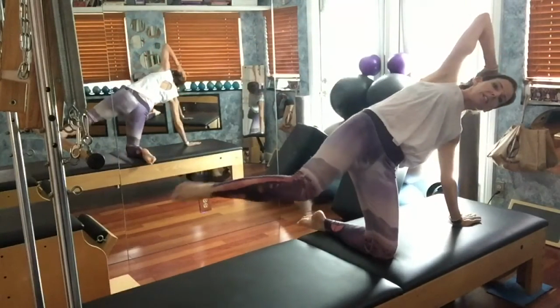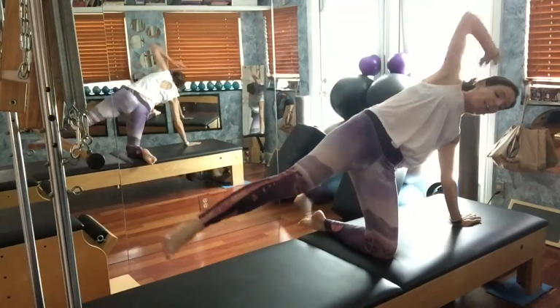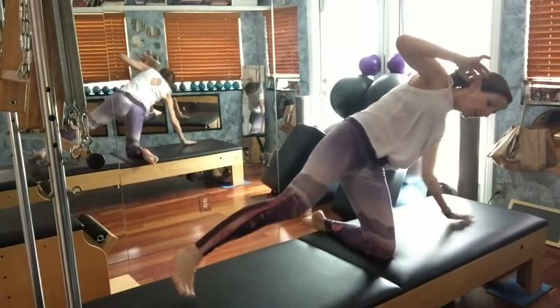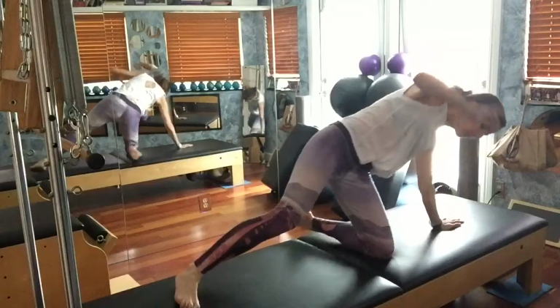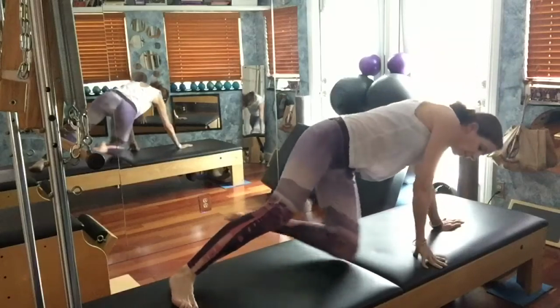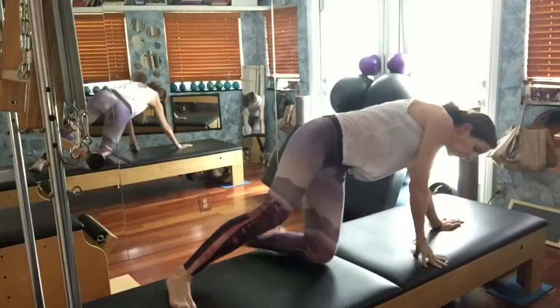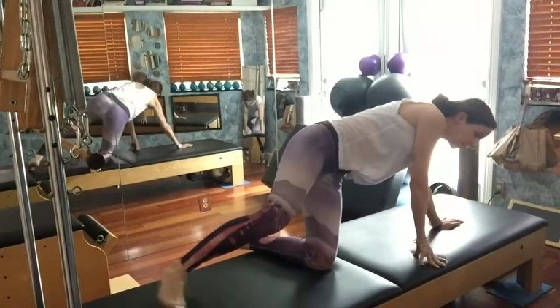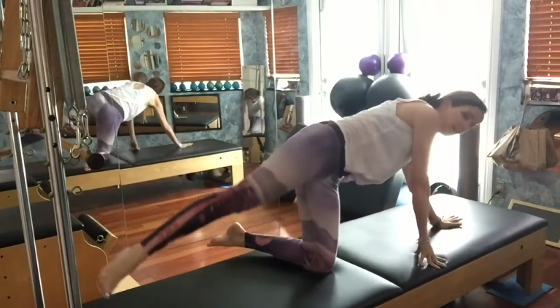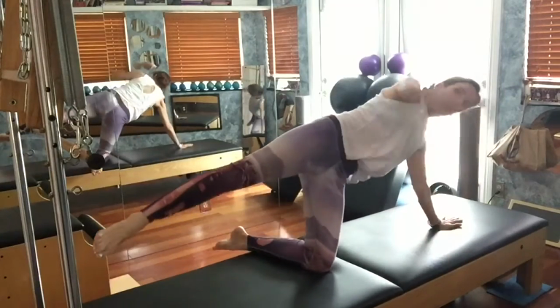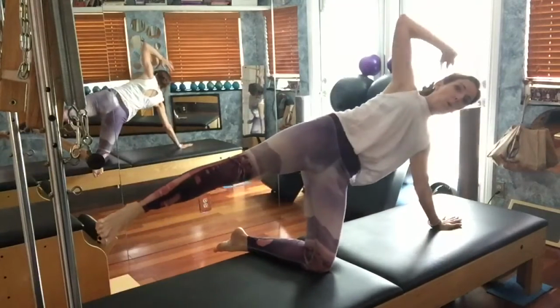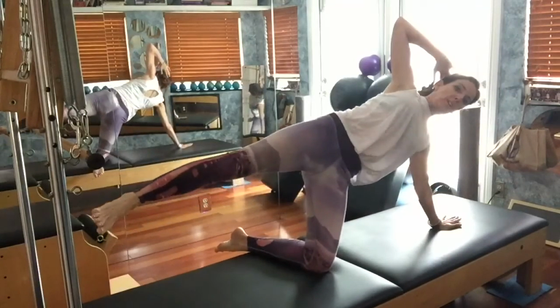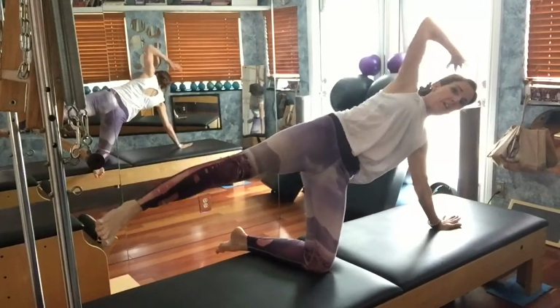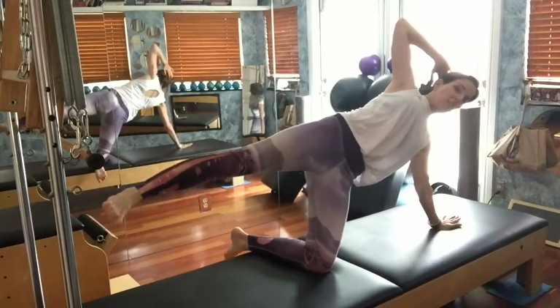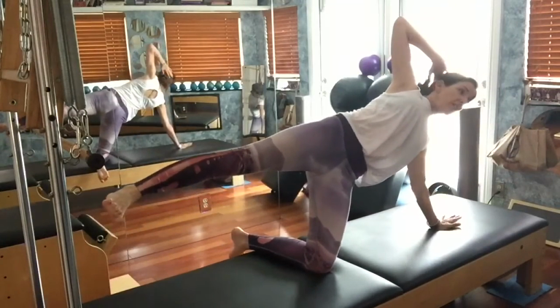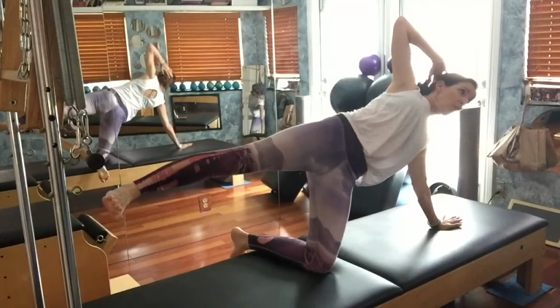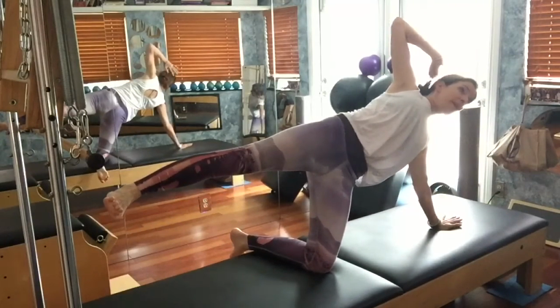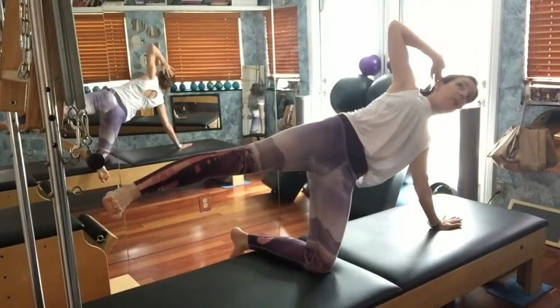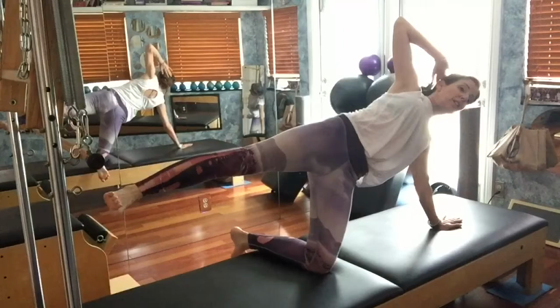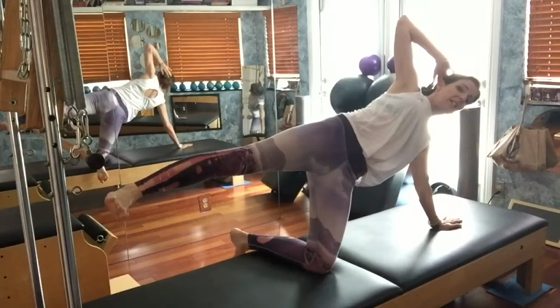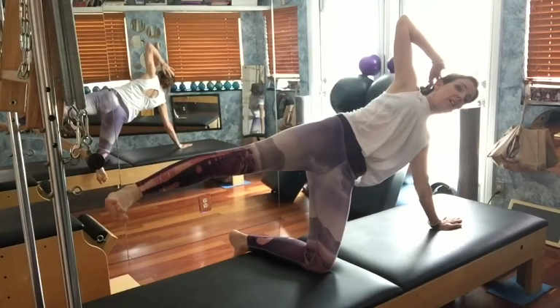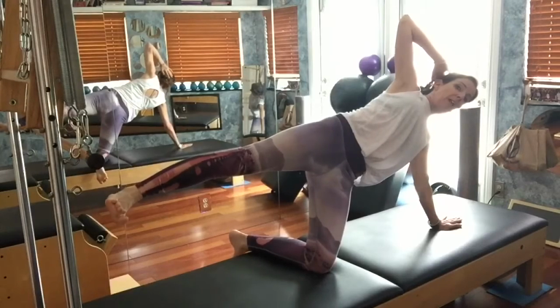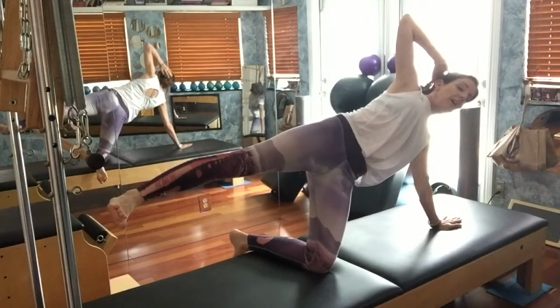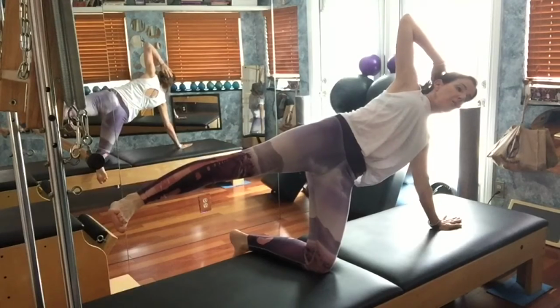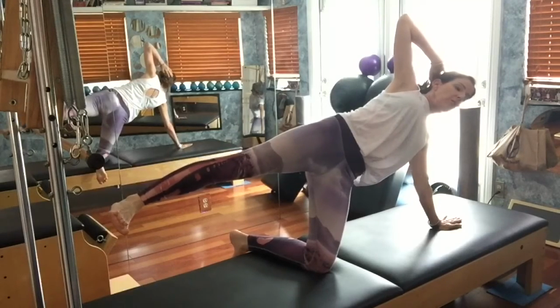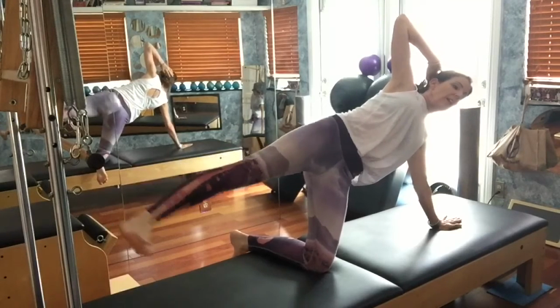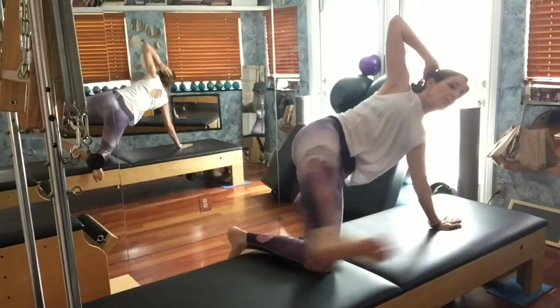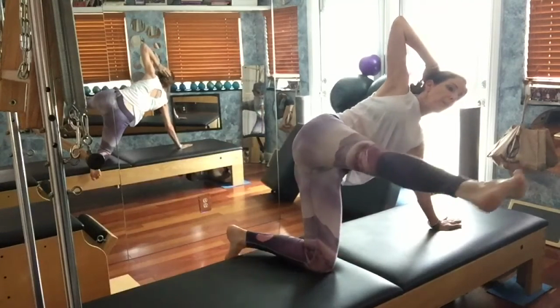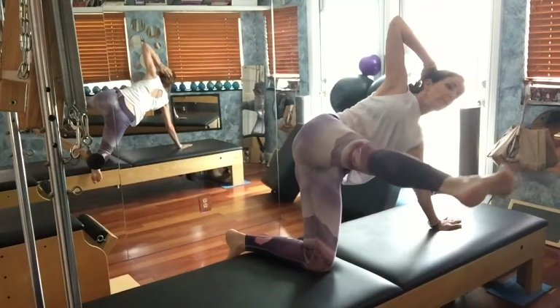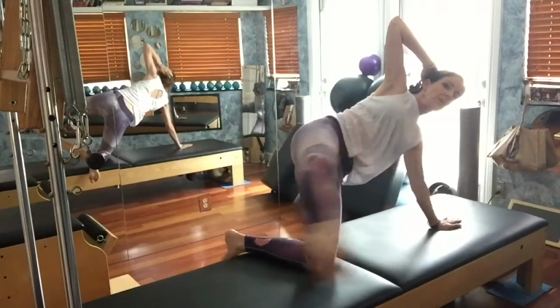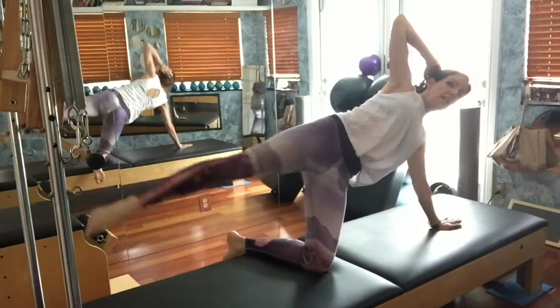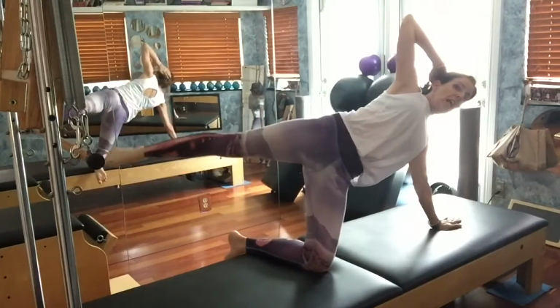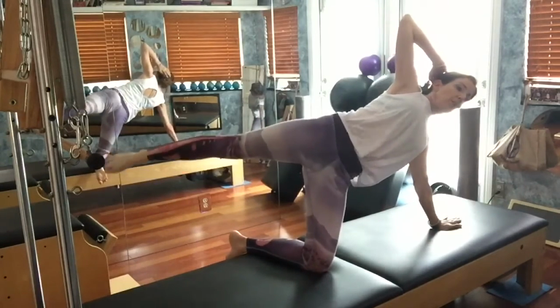Send the leg long — I'm going to scooch down a little bit. Holding there. Chest is open, elbows to the ceiling, and my right leg goes pulse, pulse and sweep.